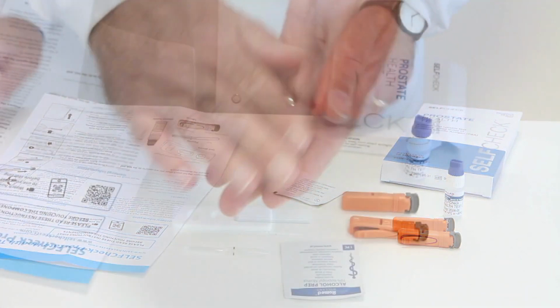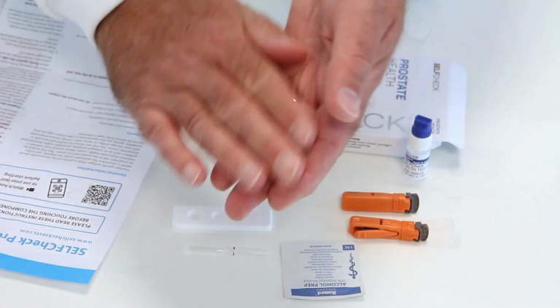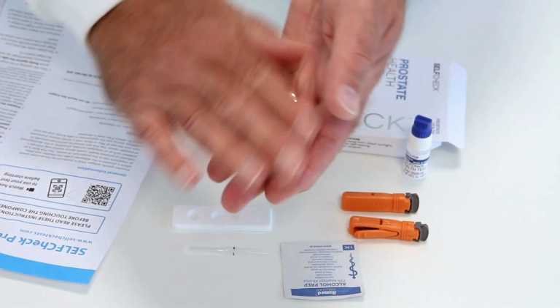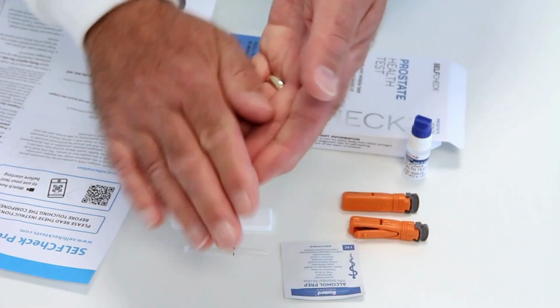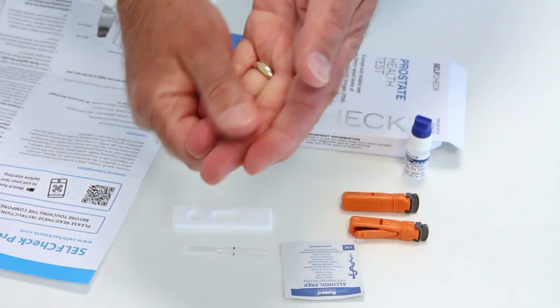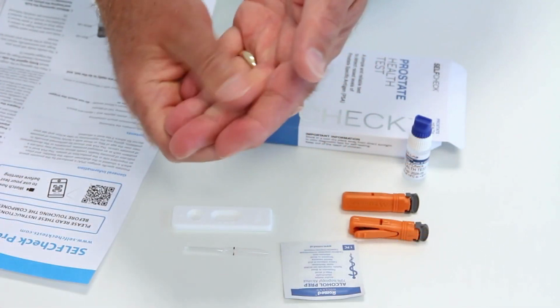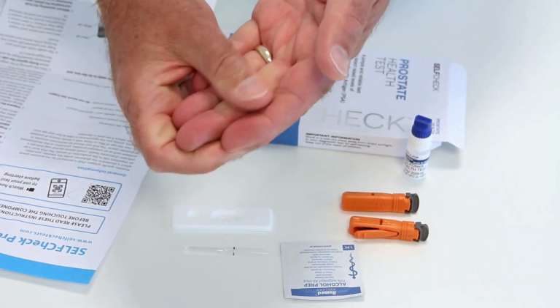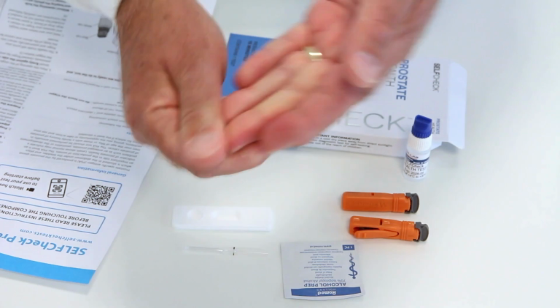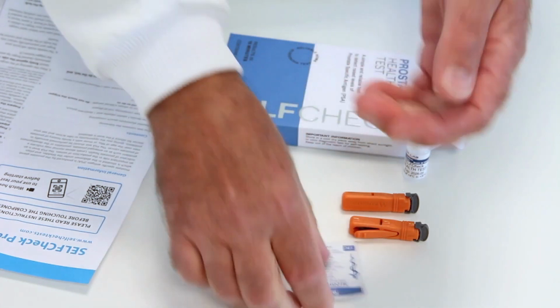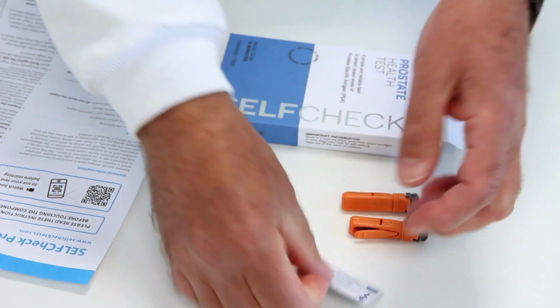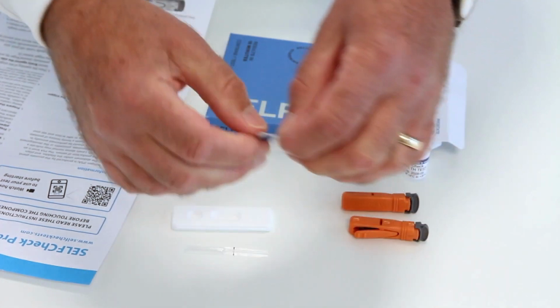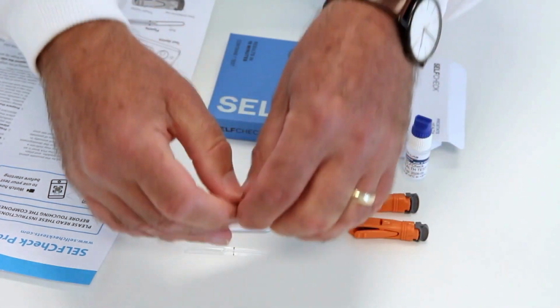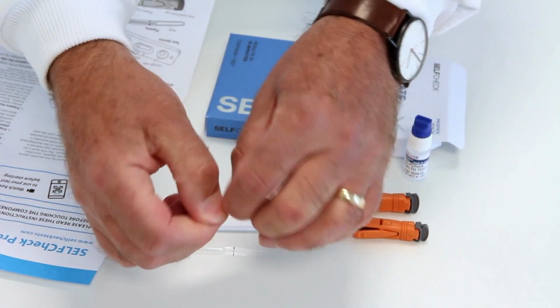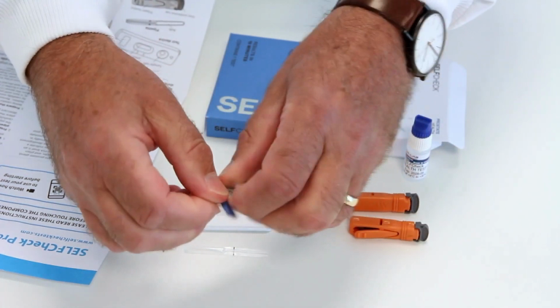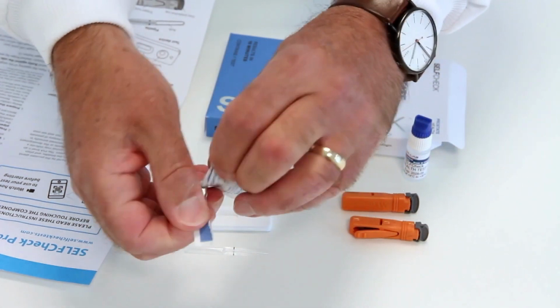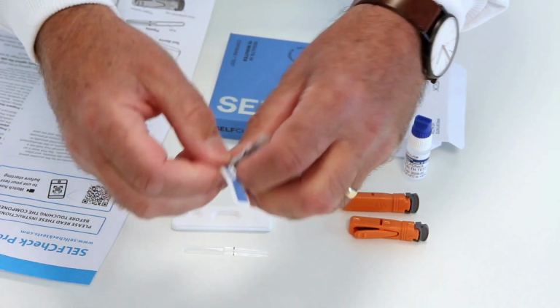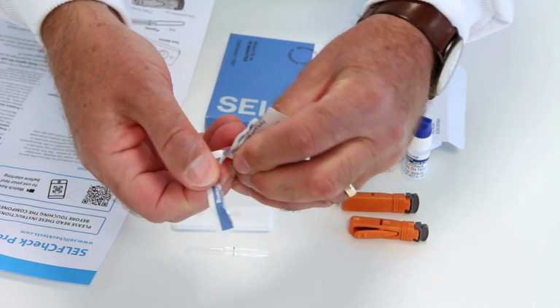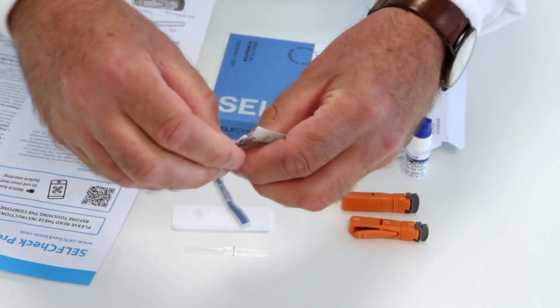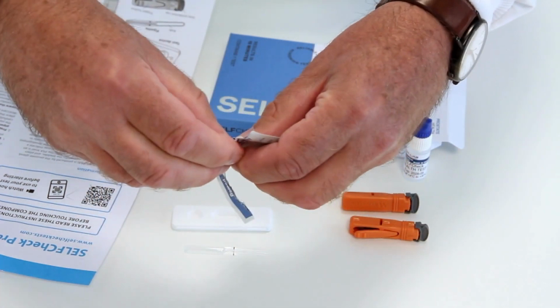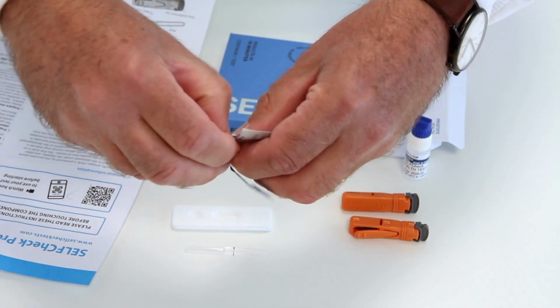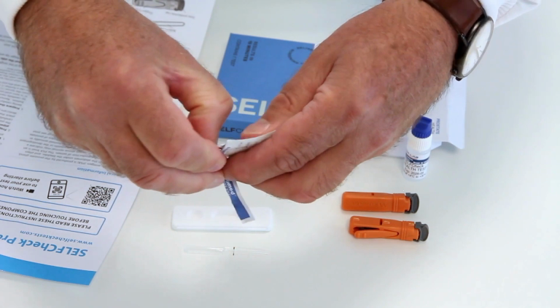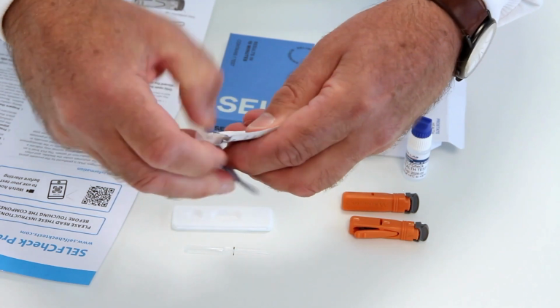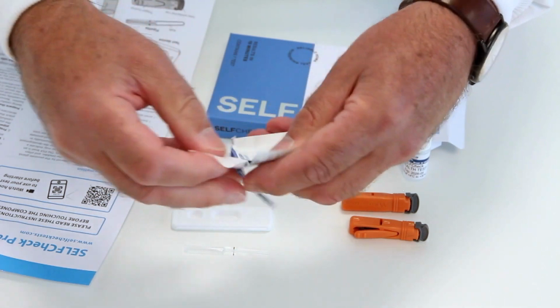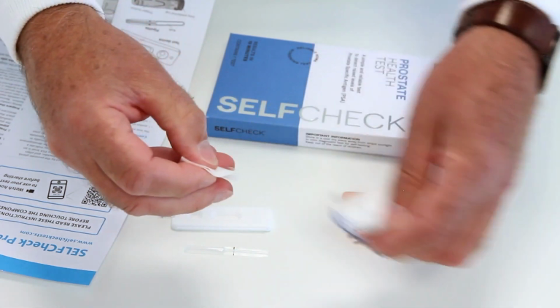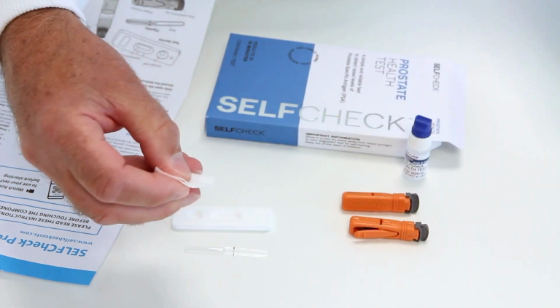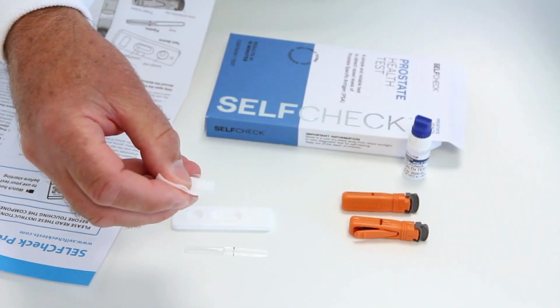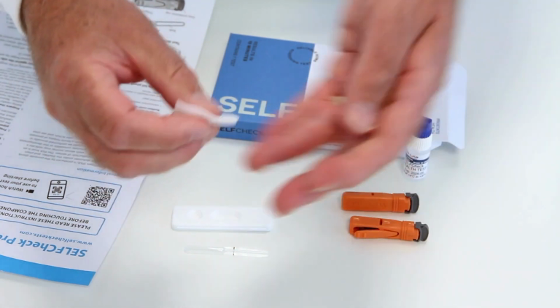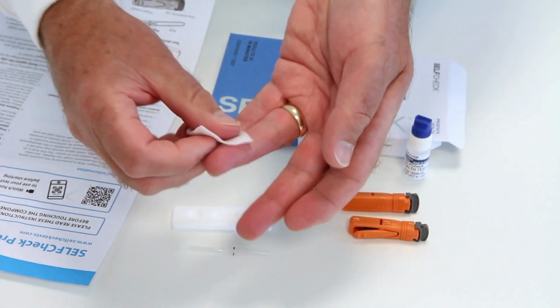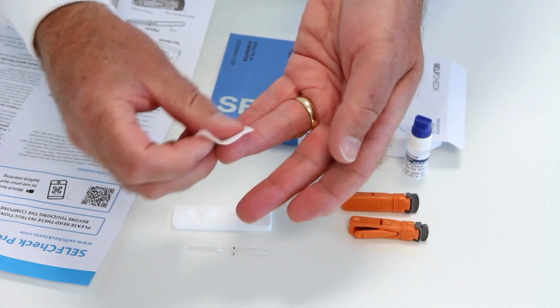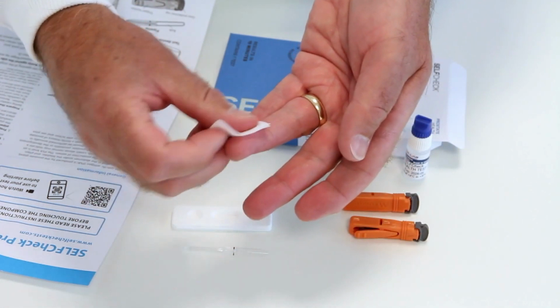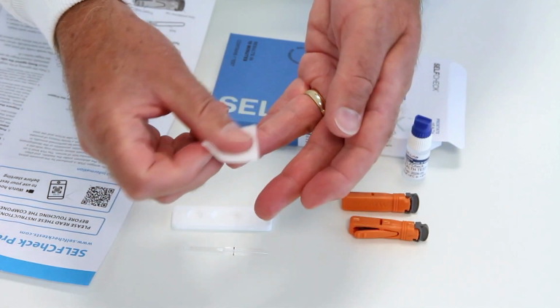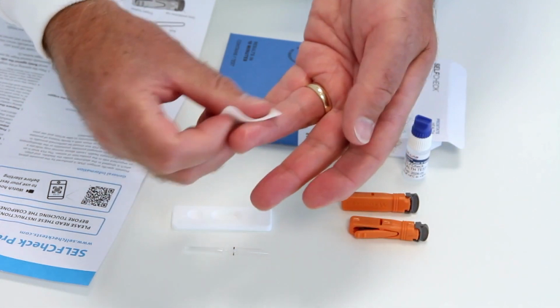Hold your hand below waist height, and gently massage the middle or ring finger. This increases the blood flow. Wipe your finger with the alcohol swab, then allow your finger to dry for a few moments.